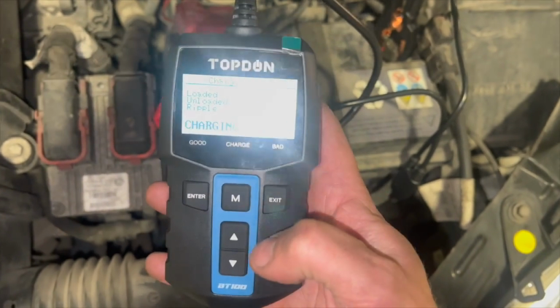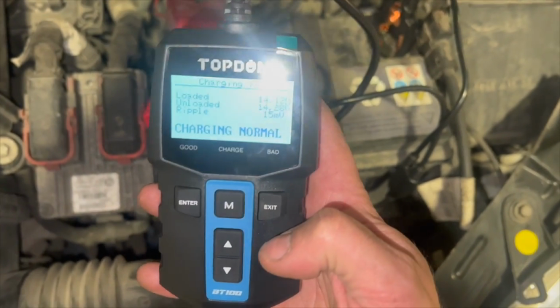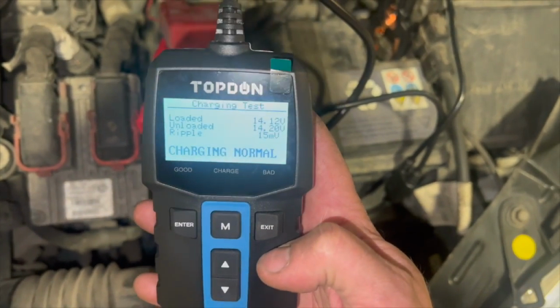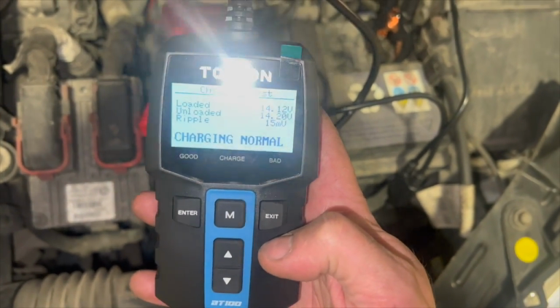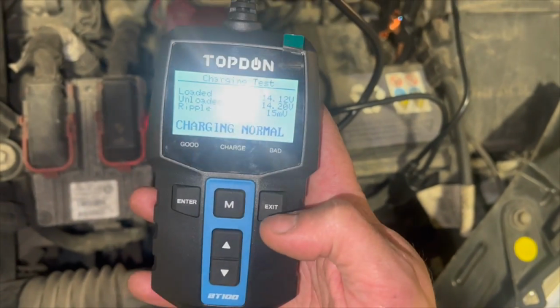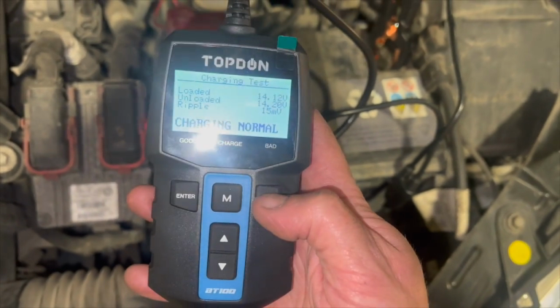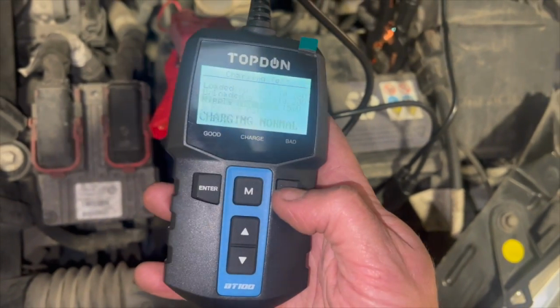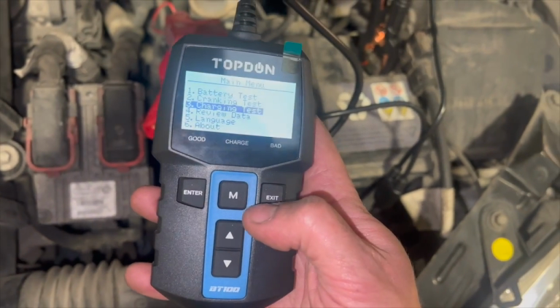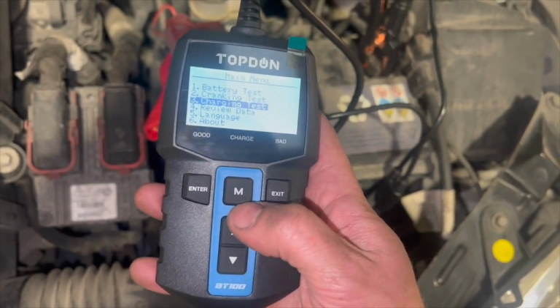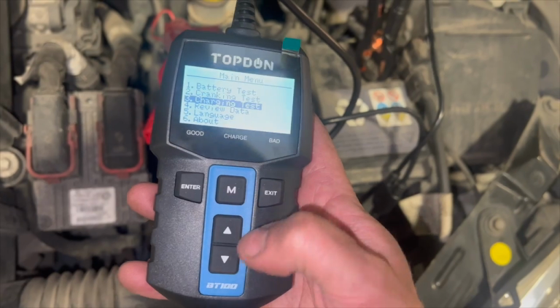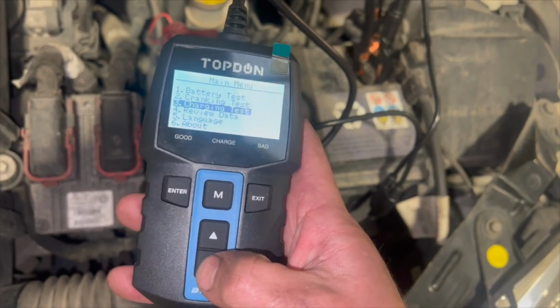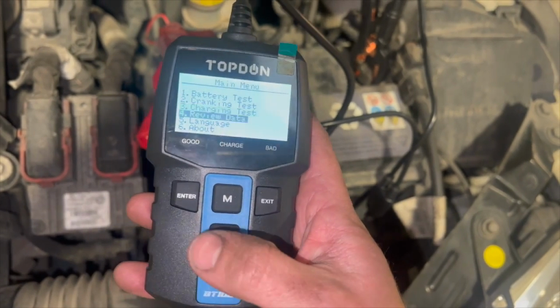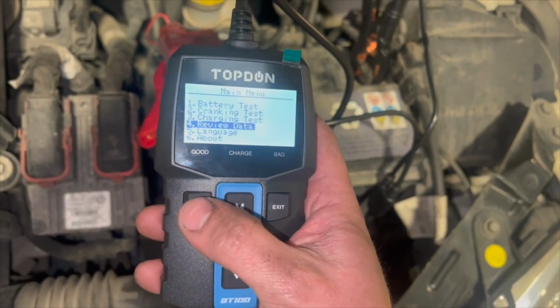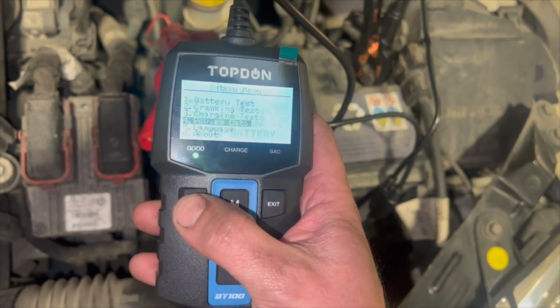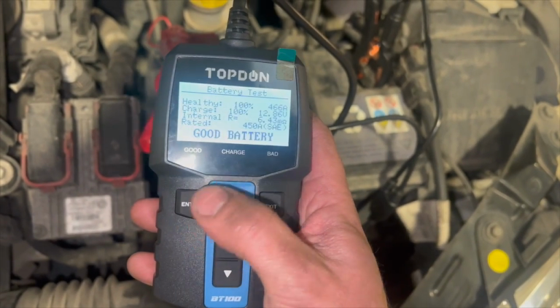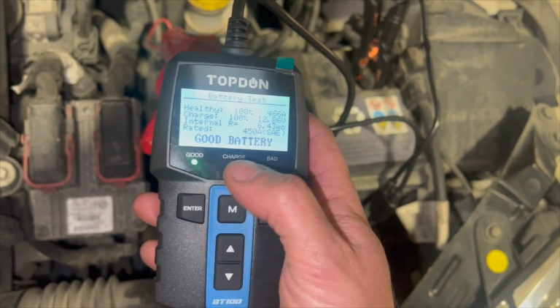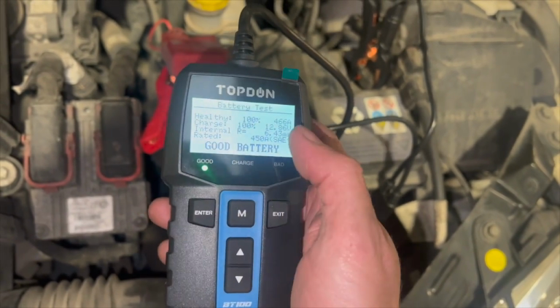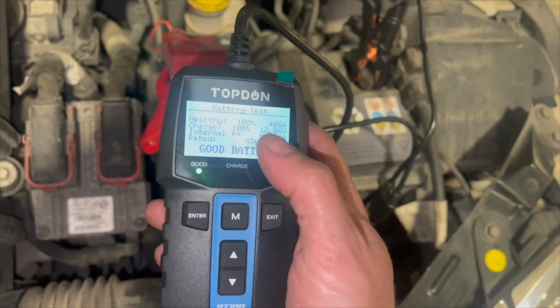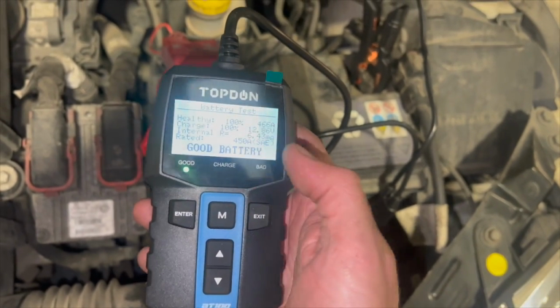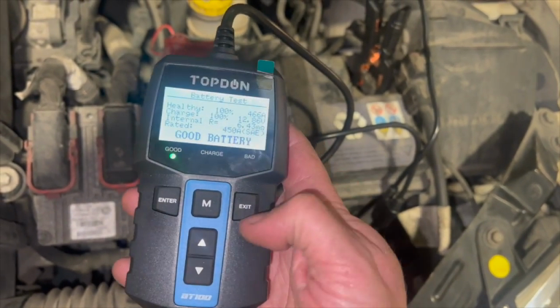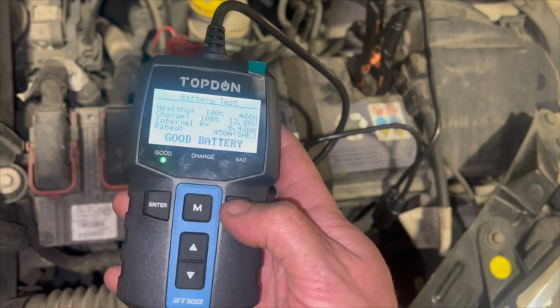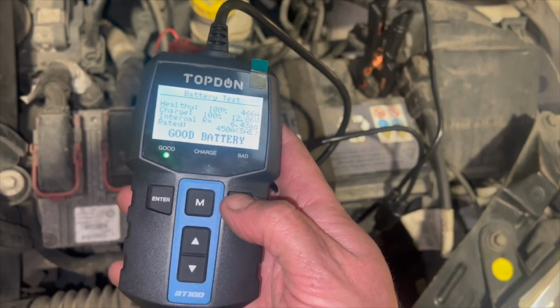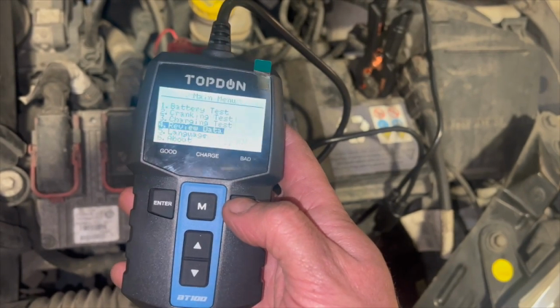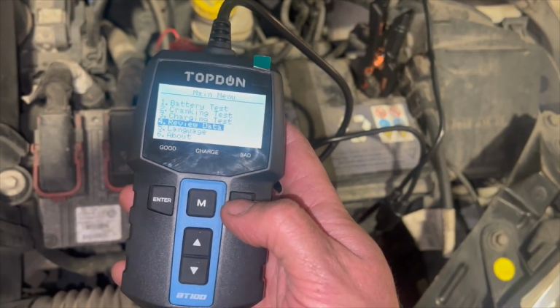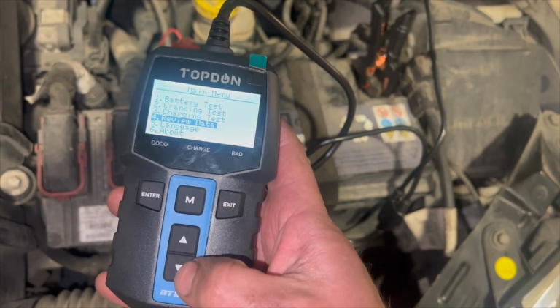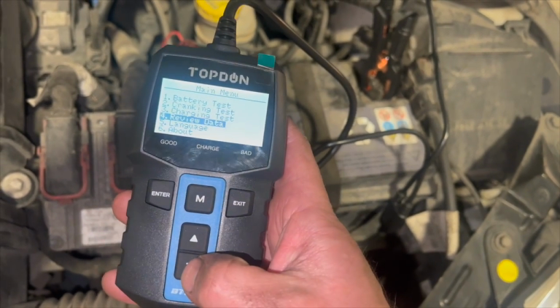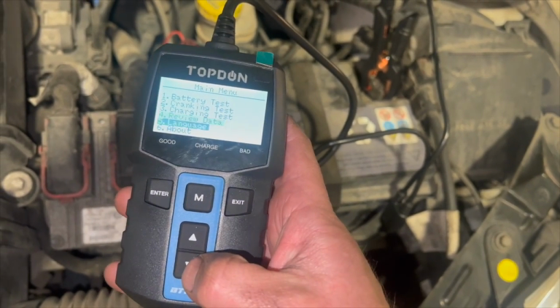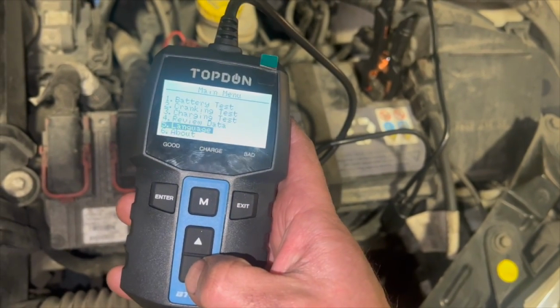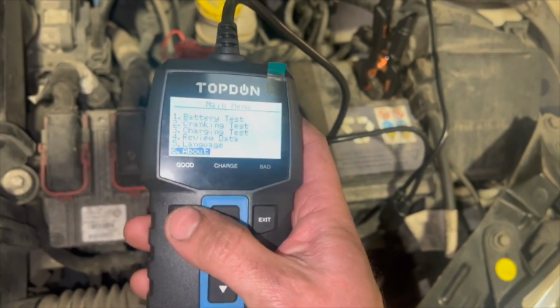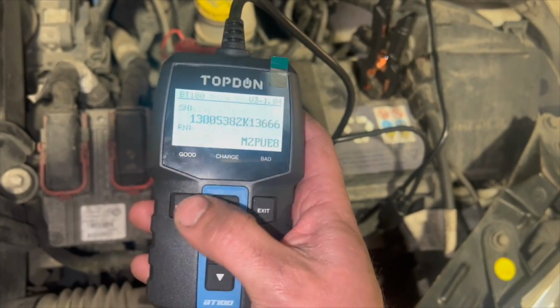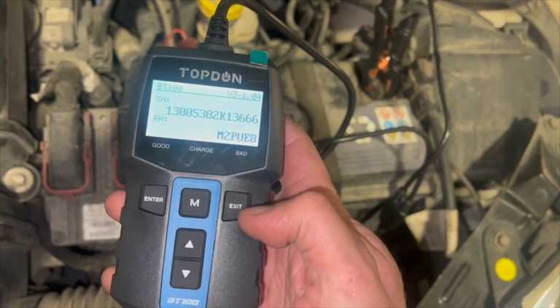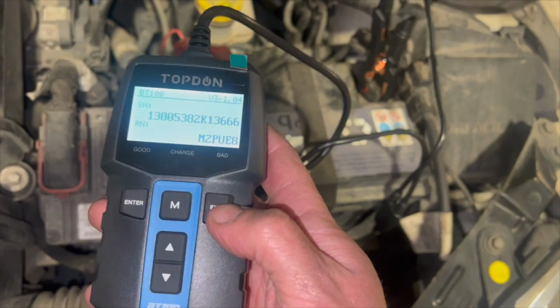And you can see it's come up as charging normal. There are a few functions on there, and you can go into the review data to see what we've already read. Then we've also got the language option and about — which gives info about the device itself.